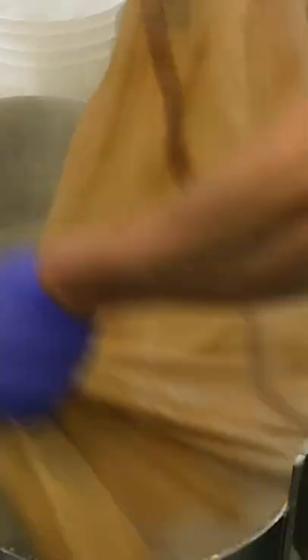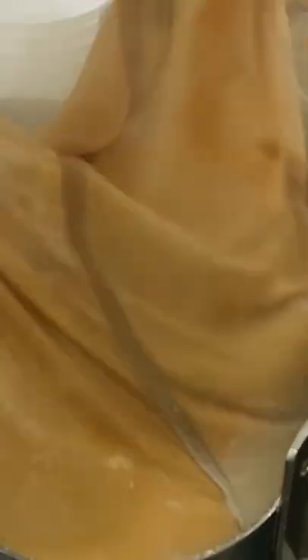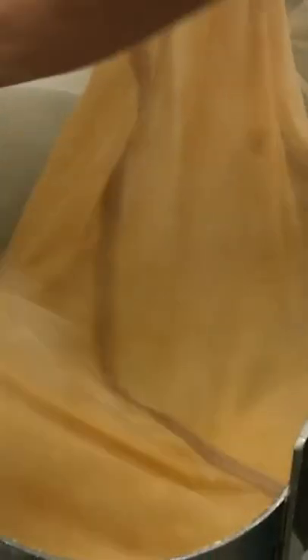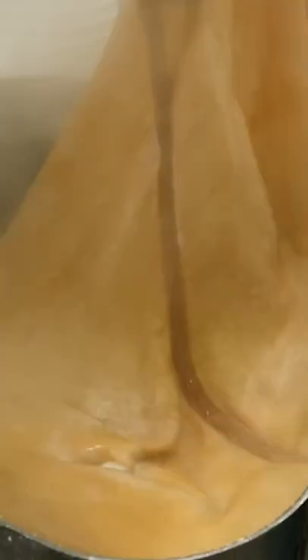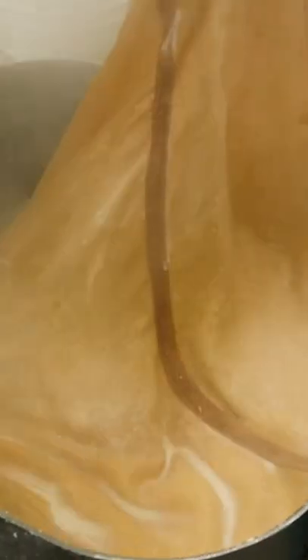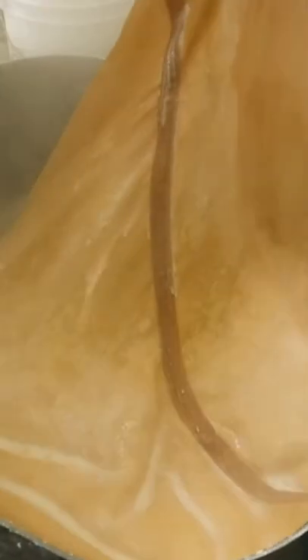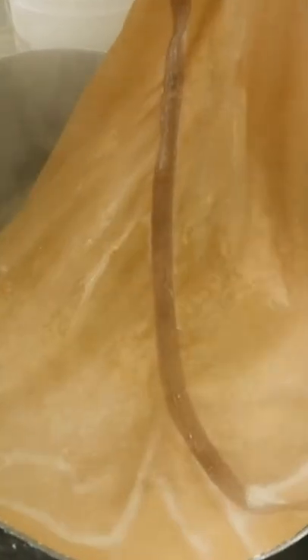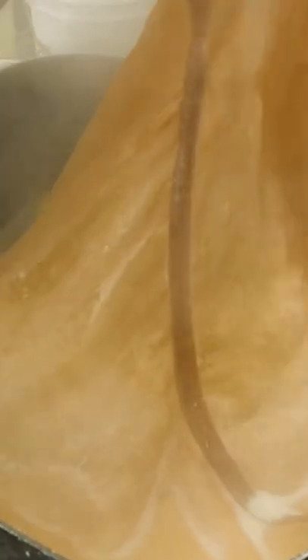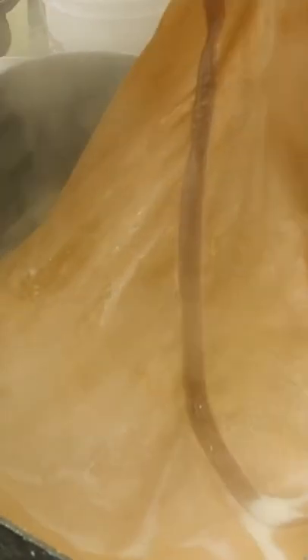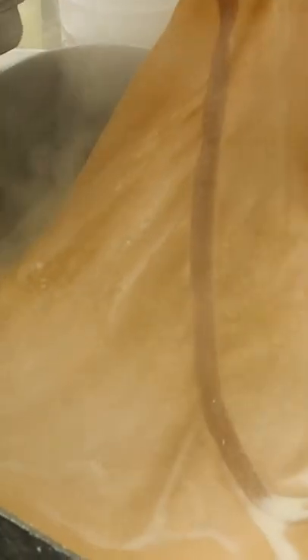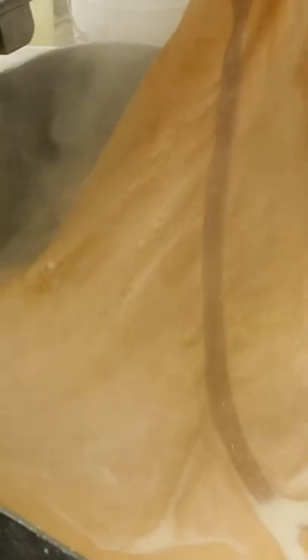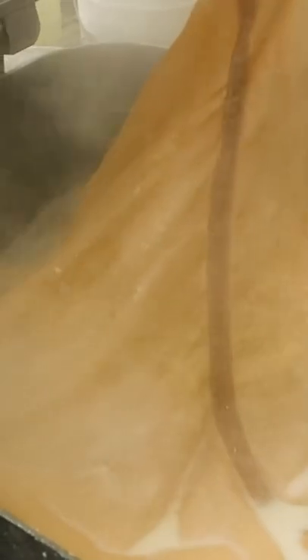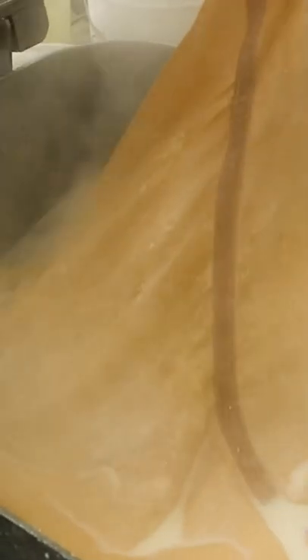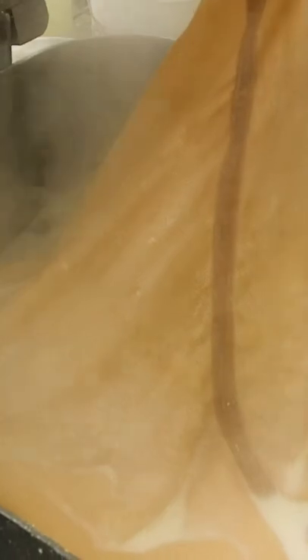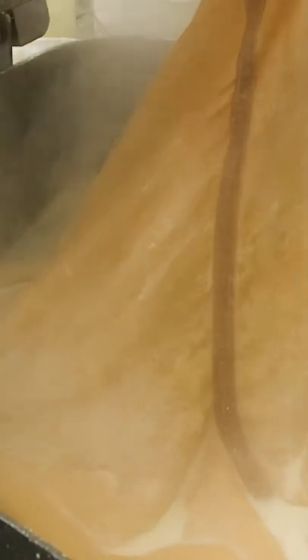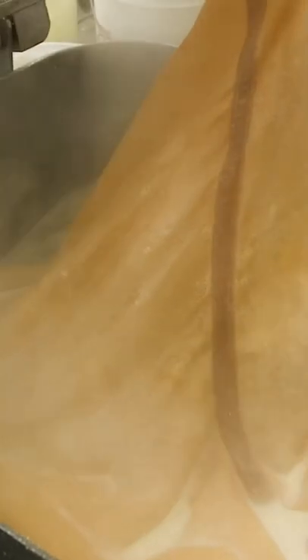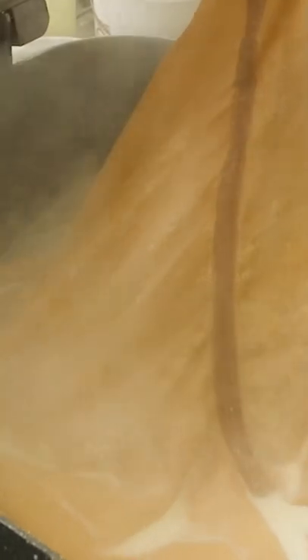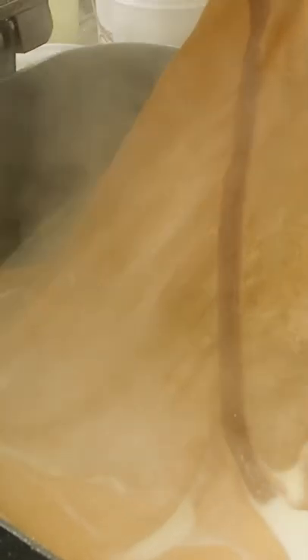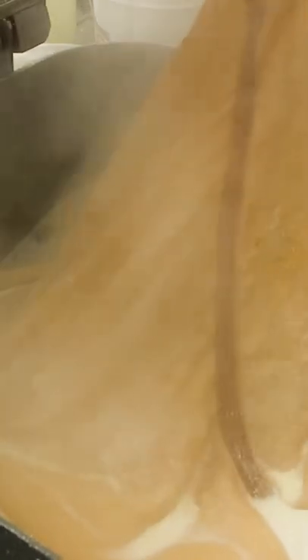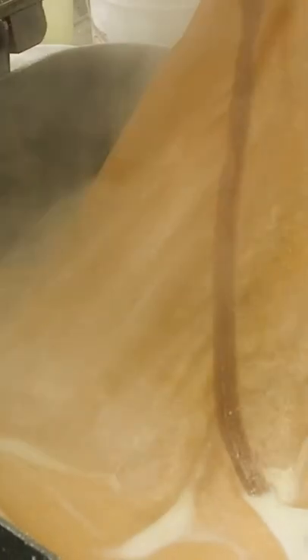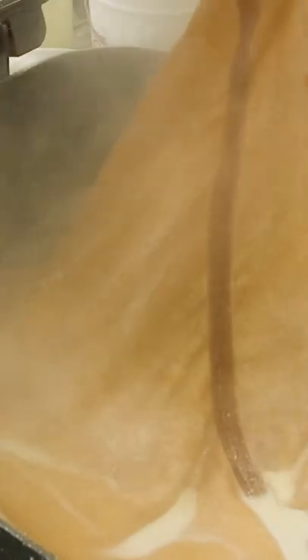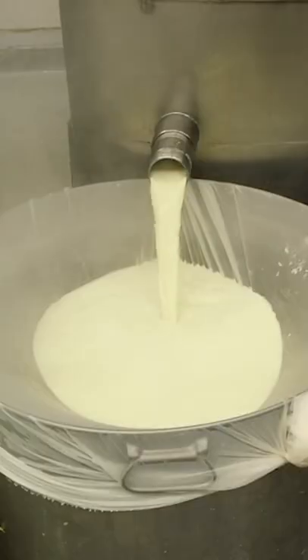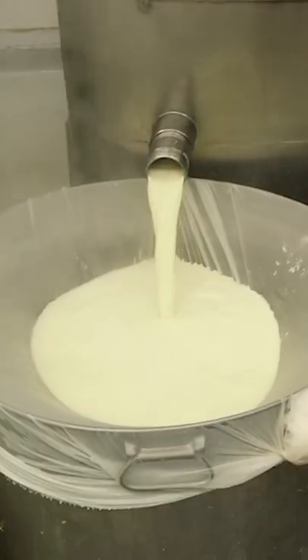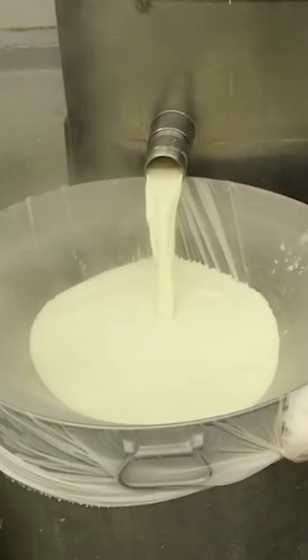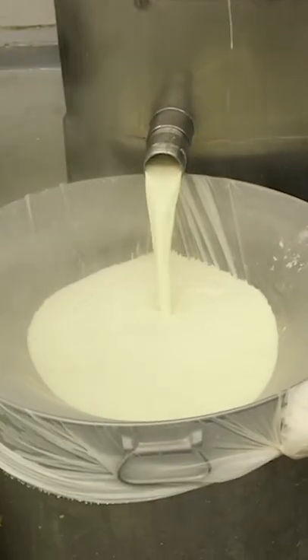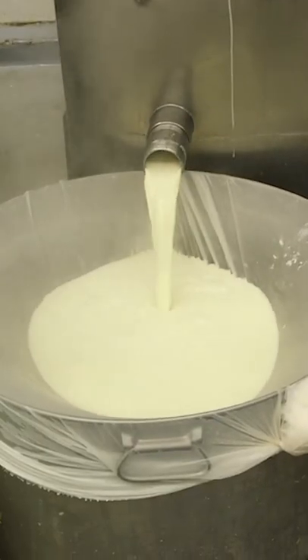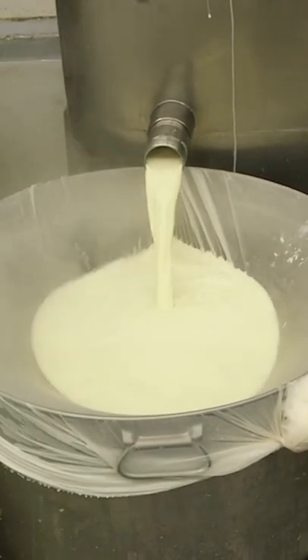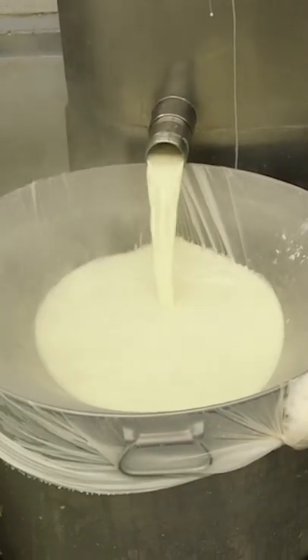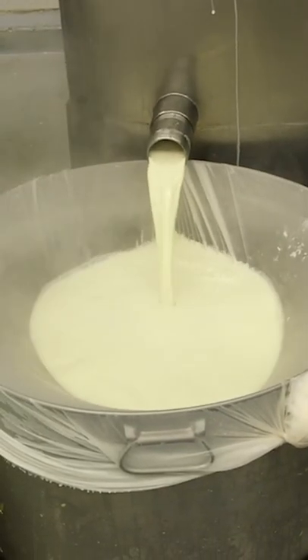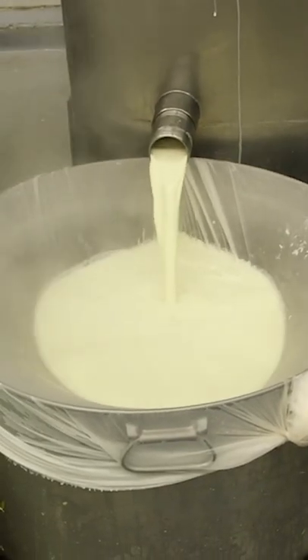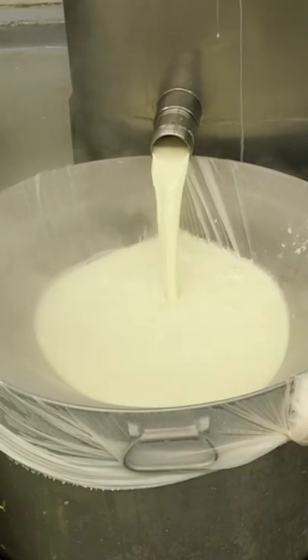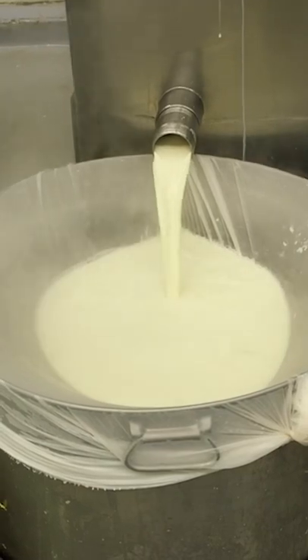Then the mixture flows through a giant pipe into a filtering bag in the pressing machine. This machine squeezes out the soy milk. The milk comes out the other end and drops into another filter.